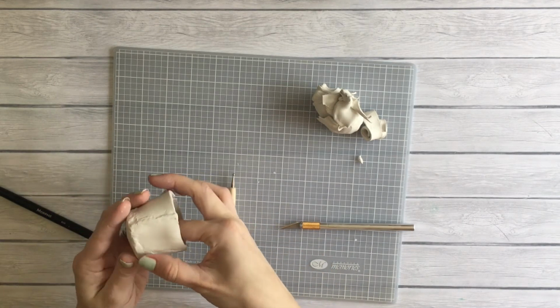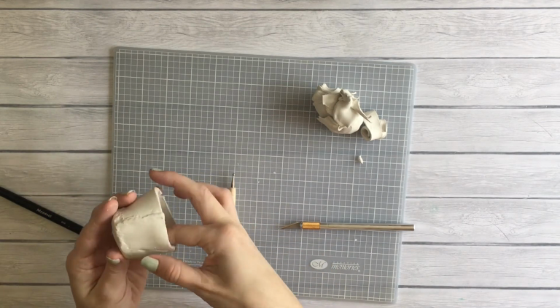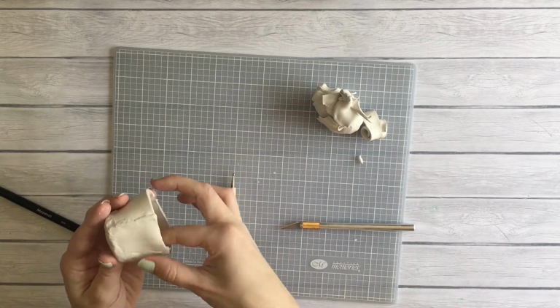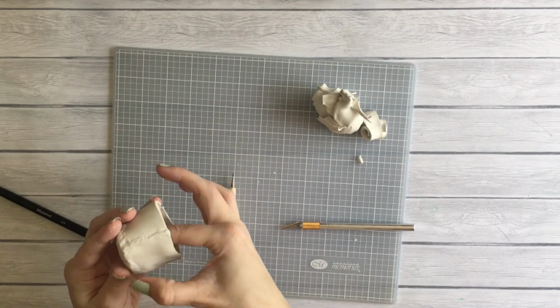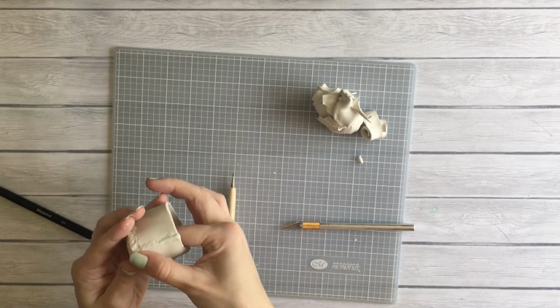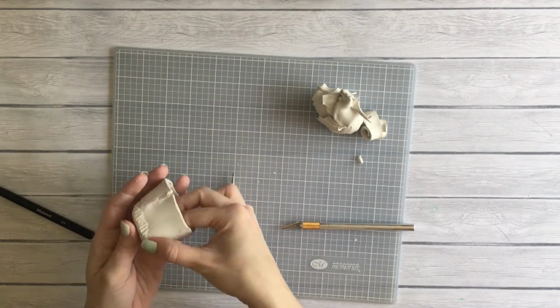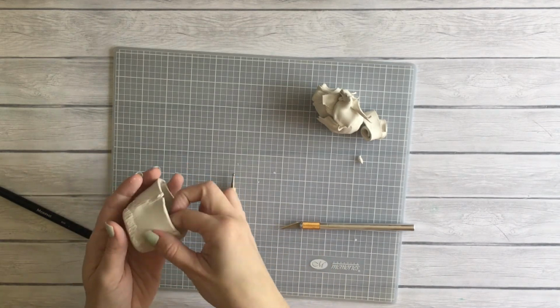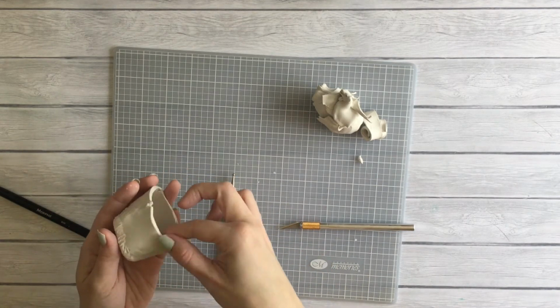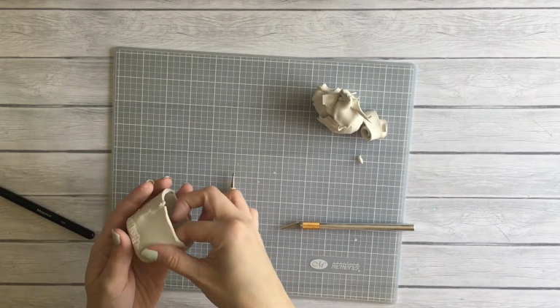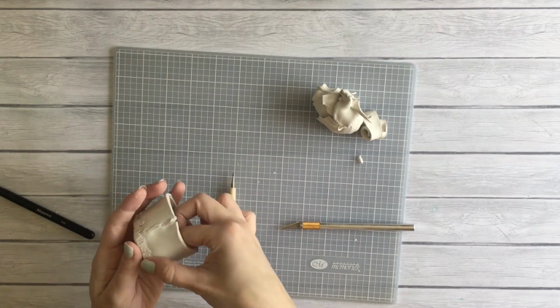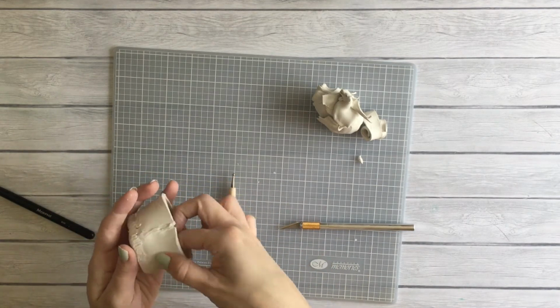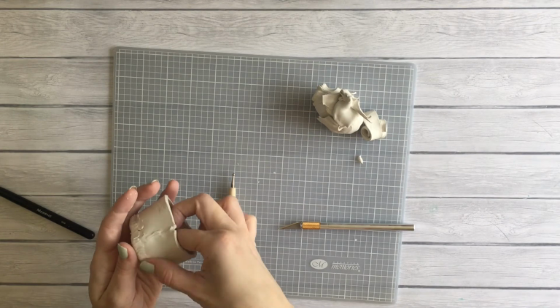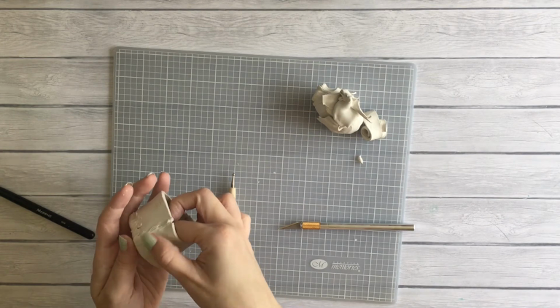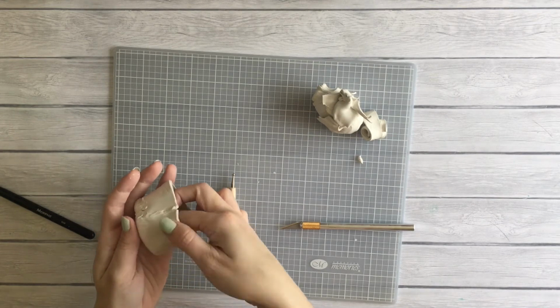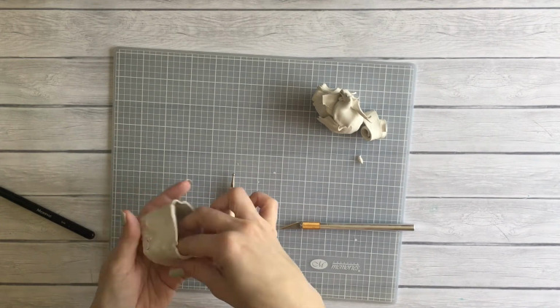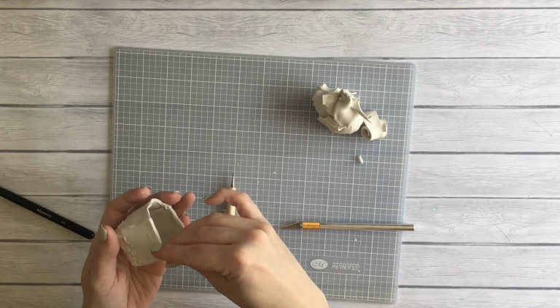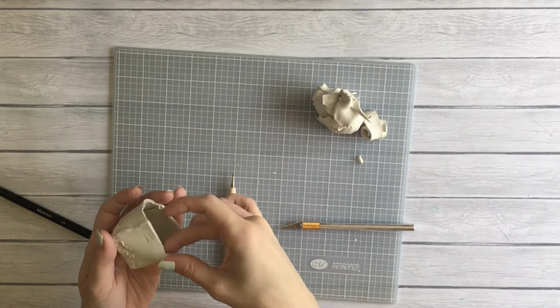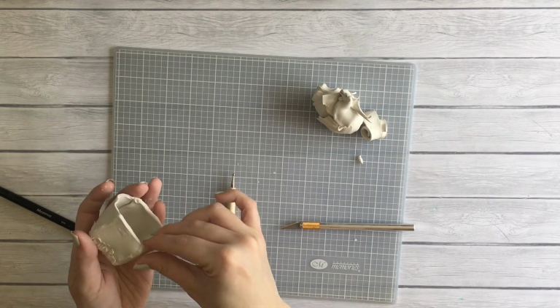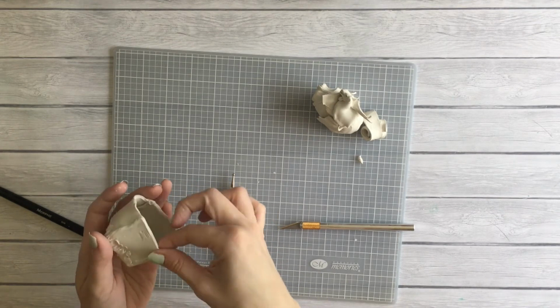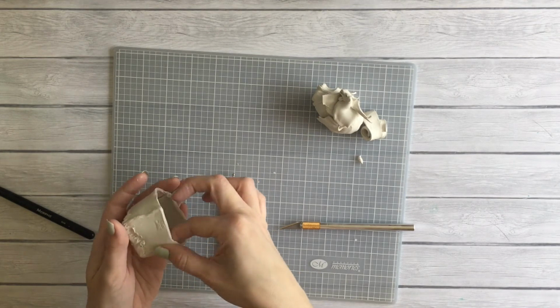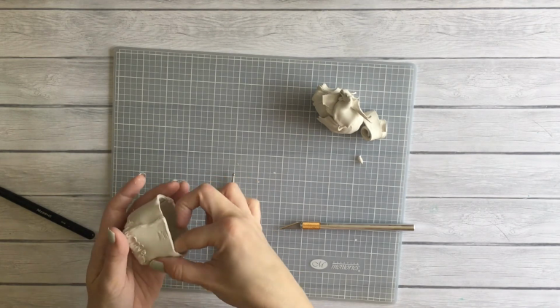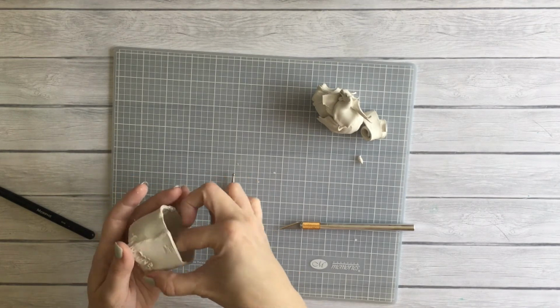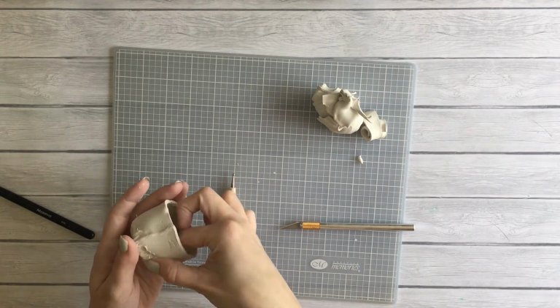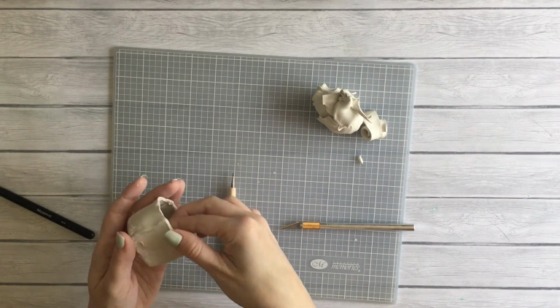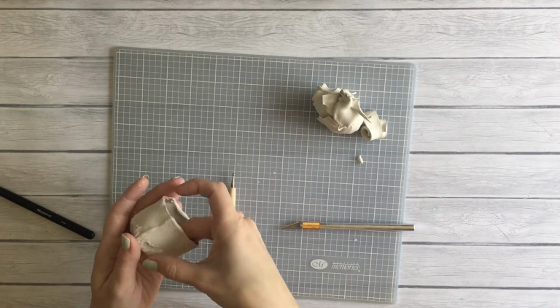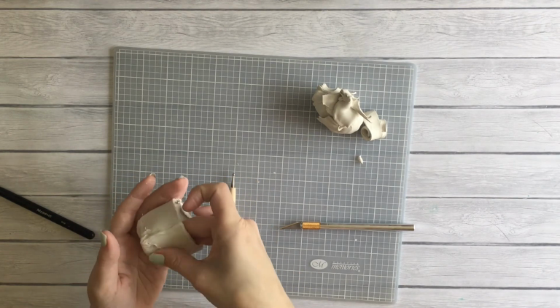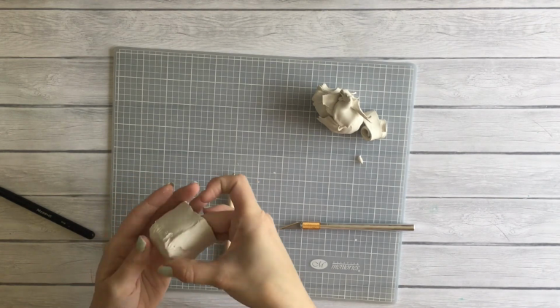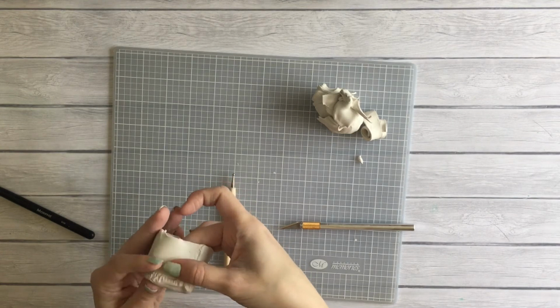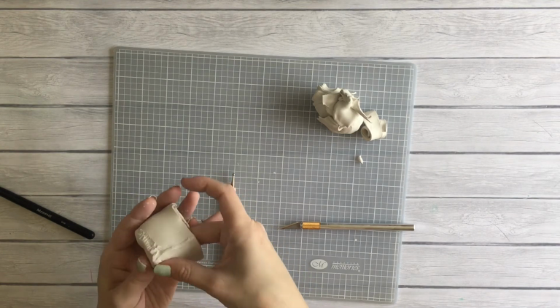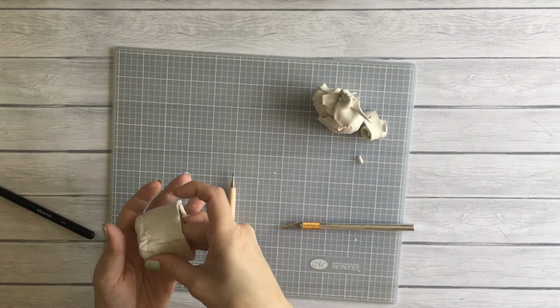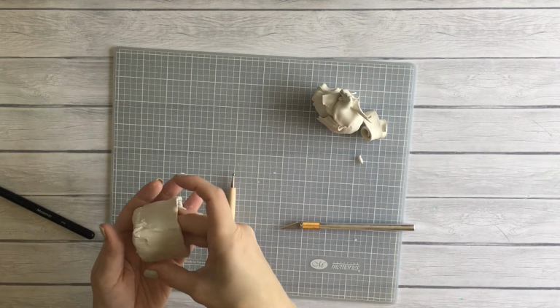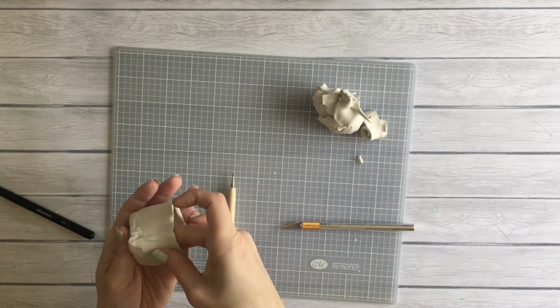Eventually I realized I didn't know what I was doing with that tool and it was time to start using my fingers. They worked okay — I mean, it was okay.